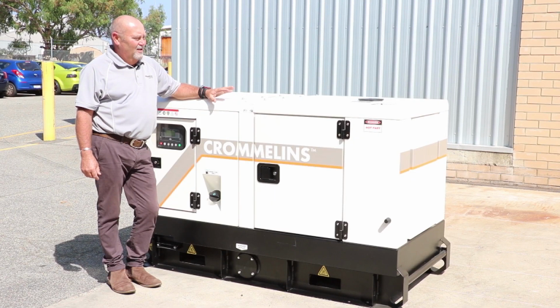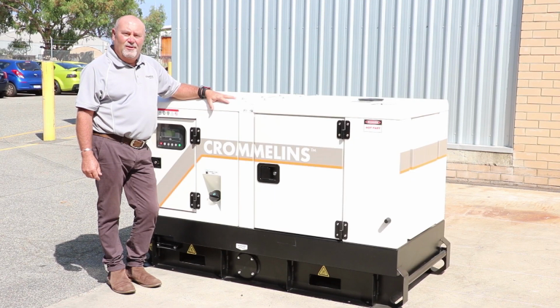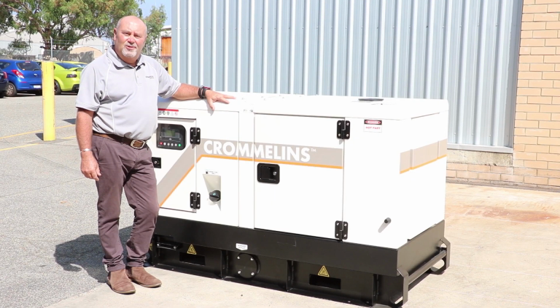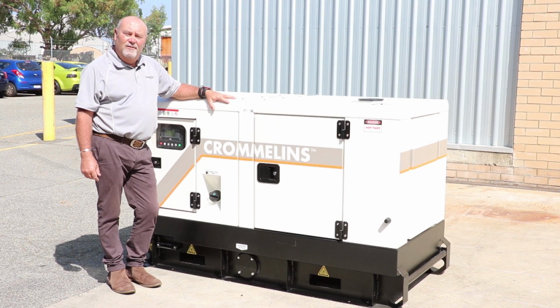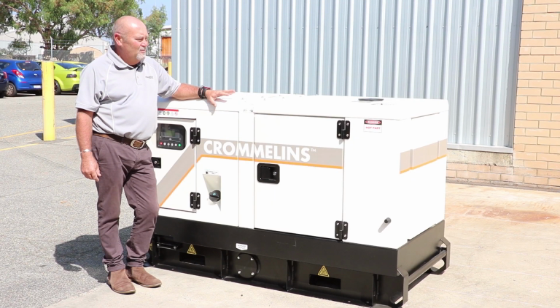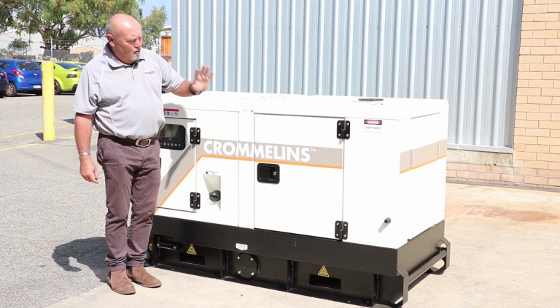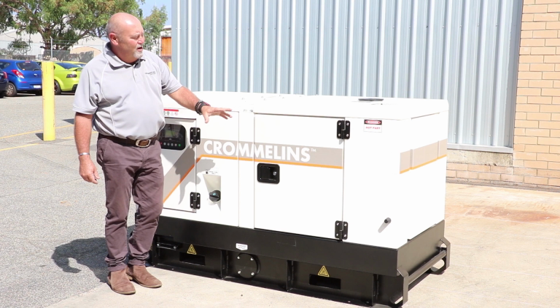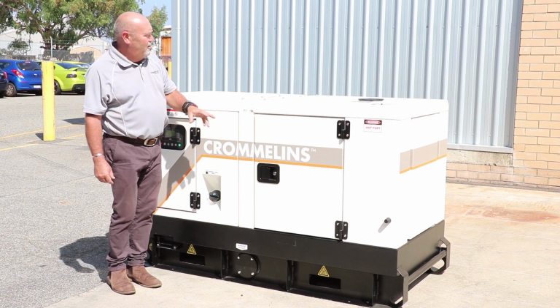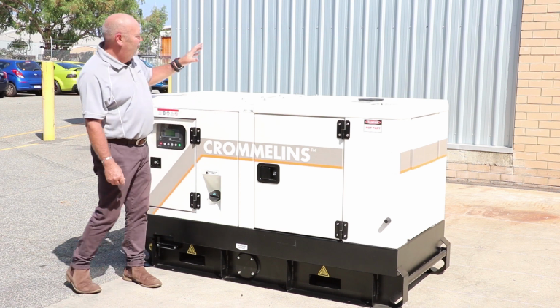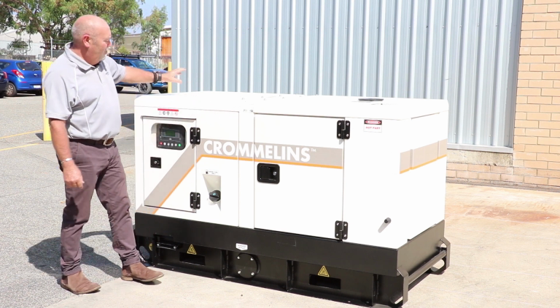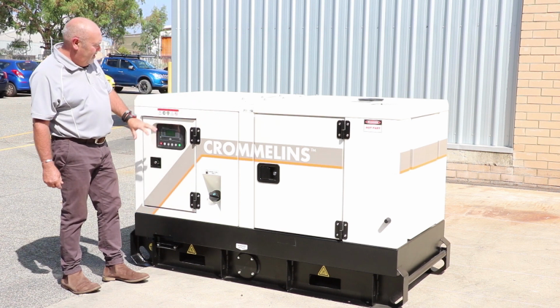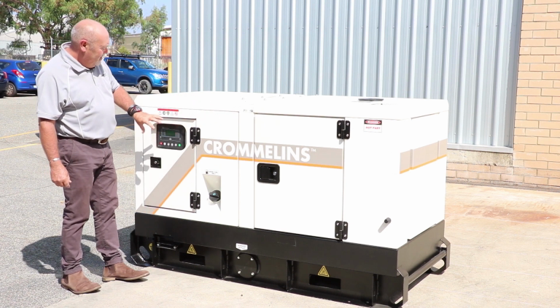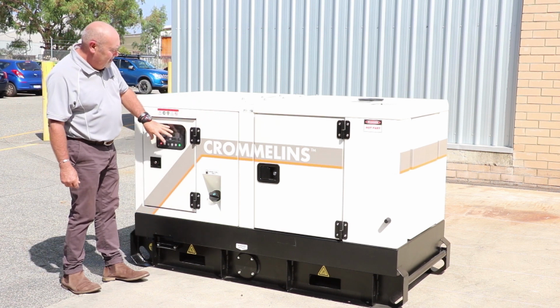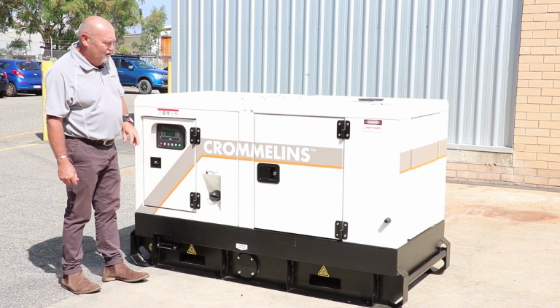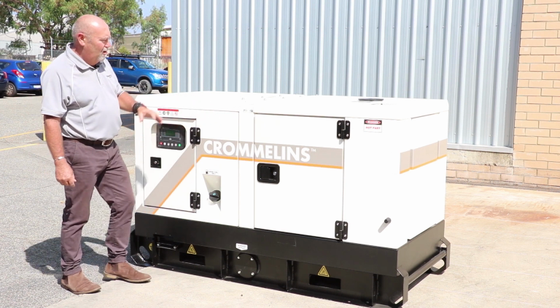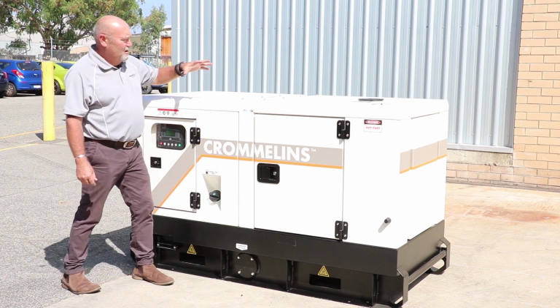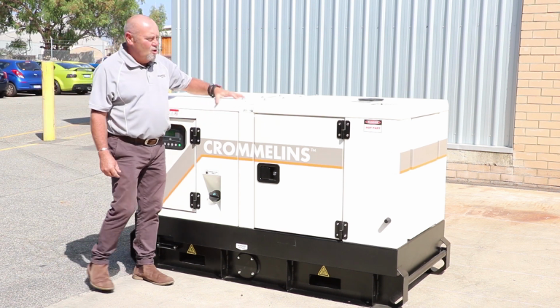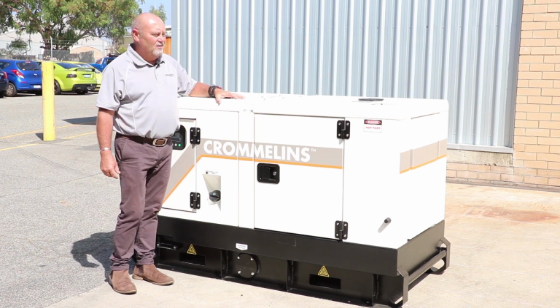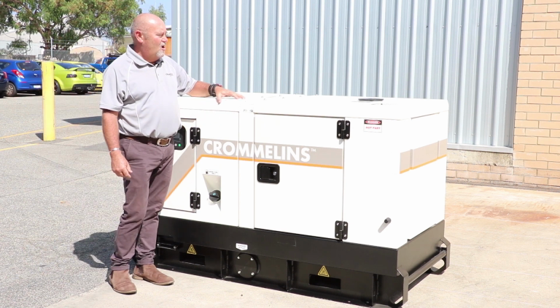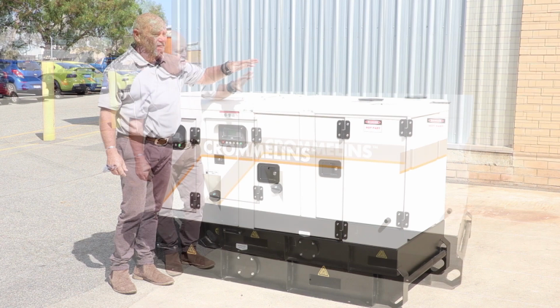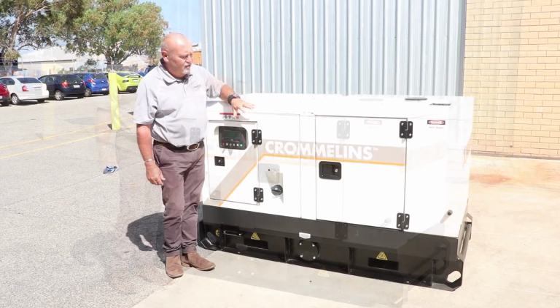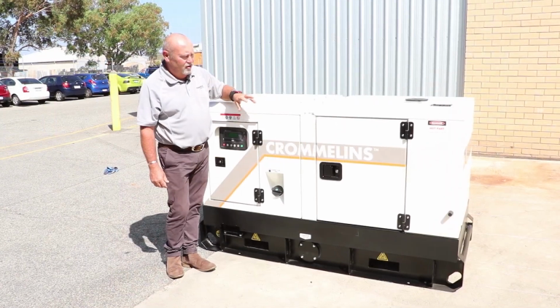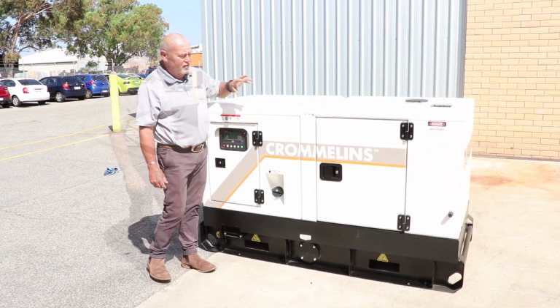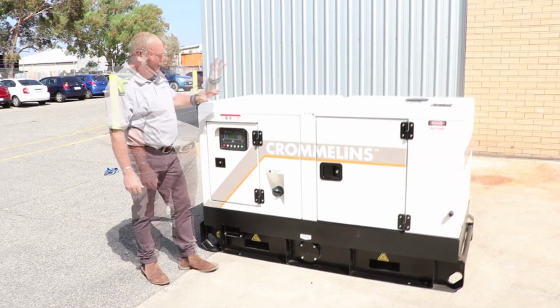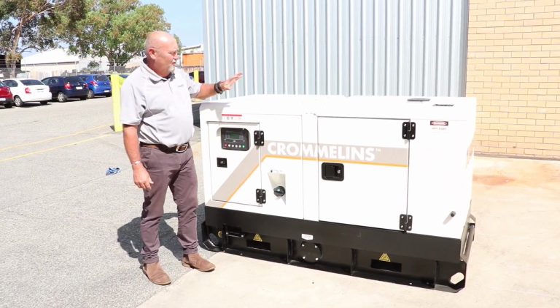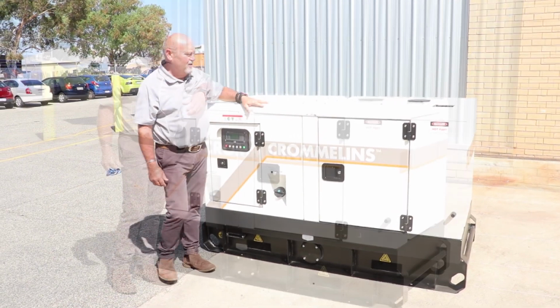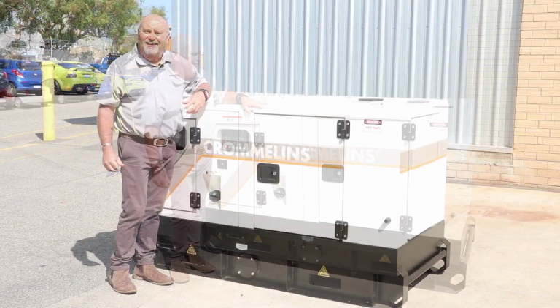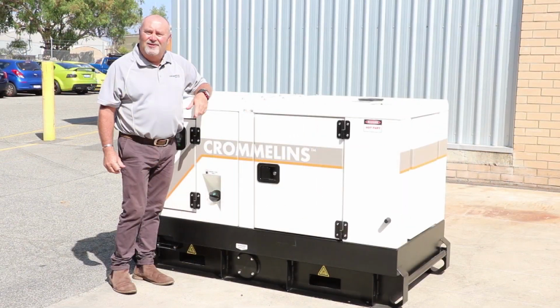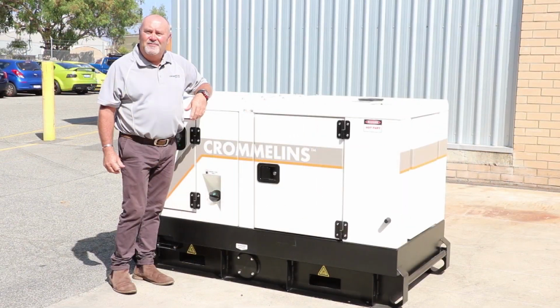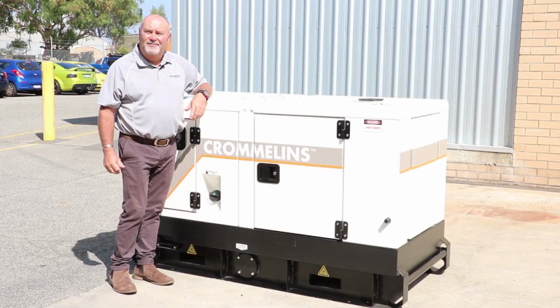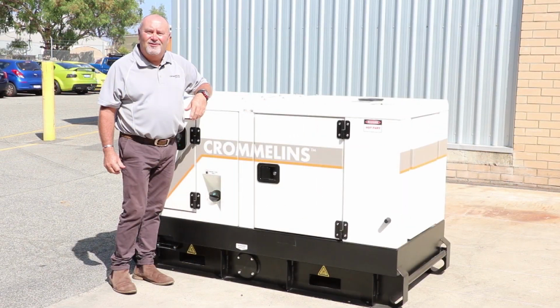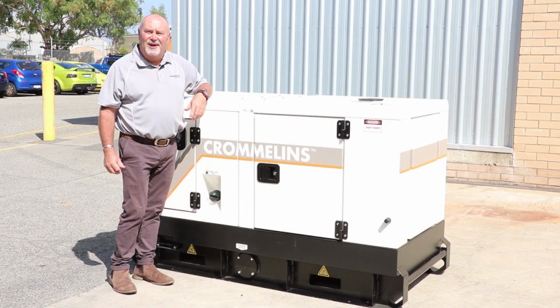So there we have it — a quick overview. Kubota engine, Stanford alternator, Deep Sea controller, compact design, easy to use. Great set. Until next time, thanks and bye for now.